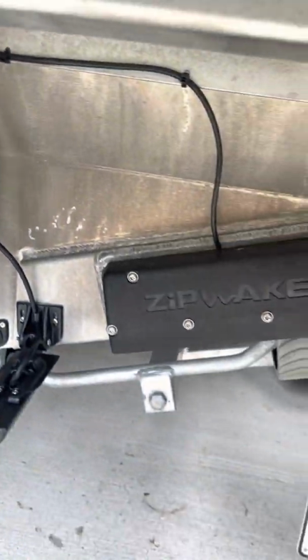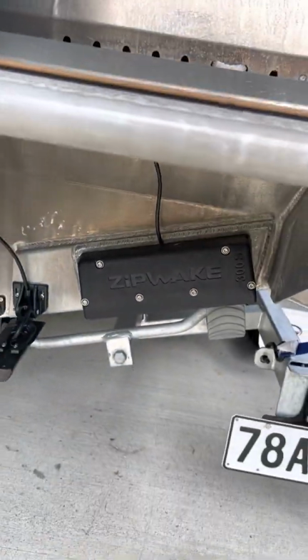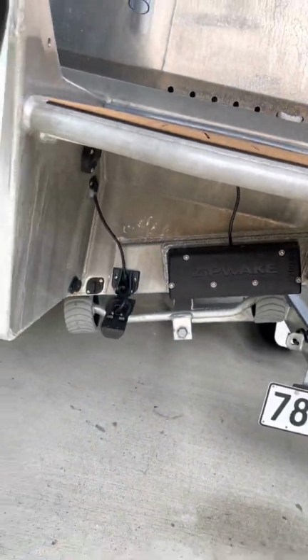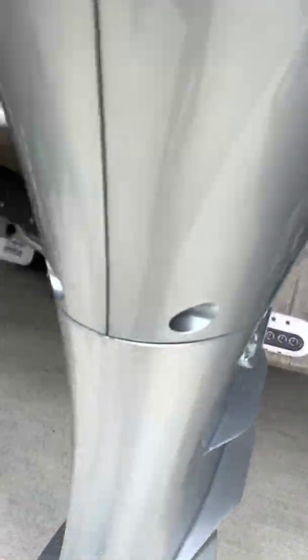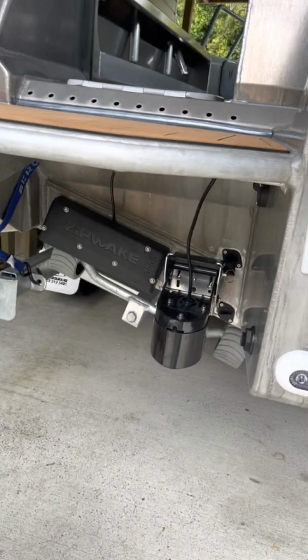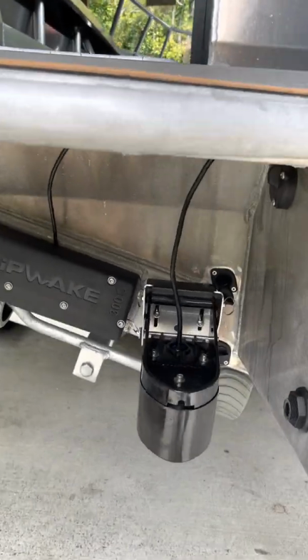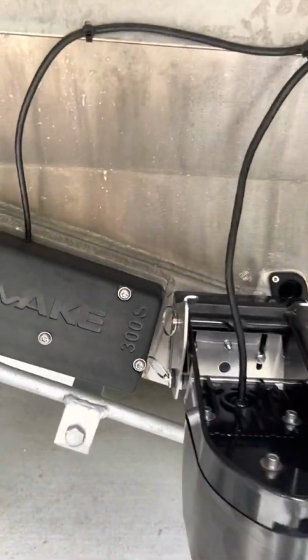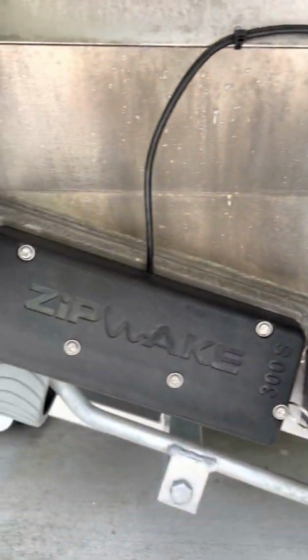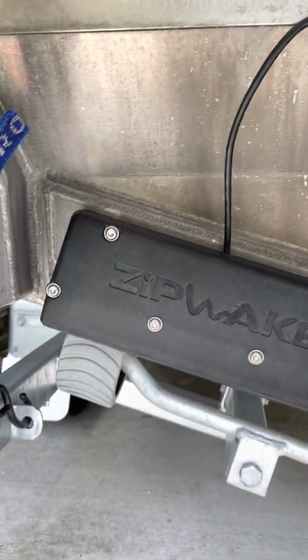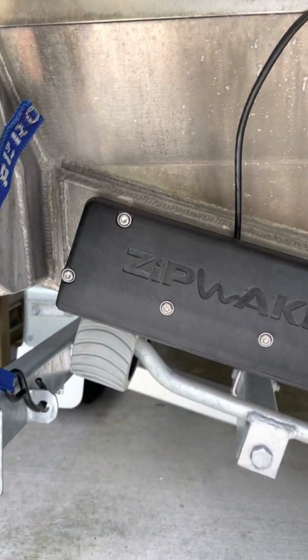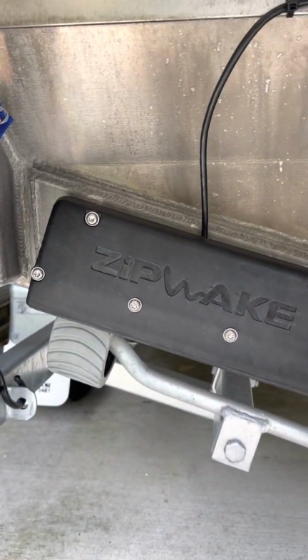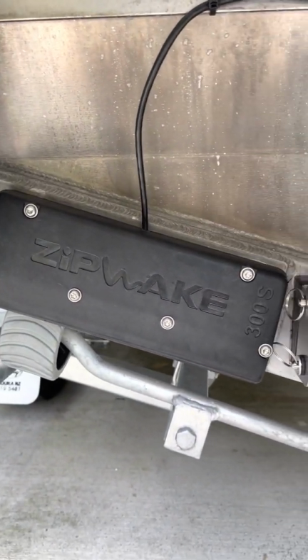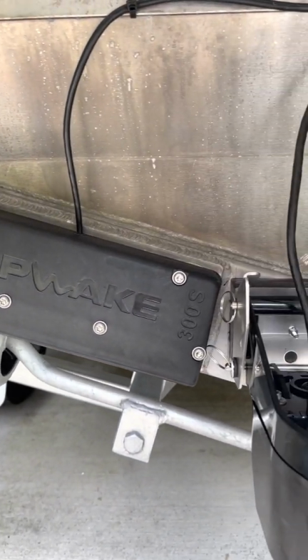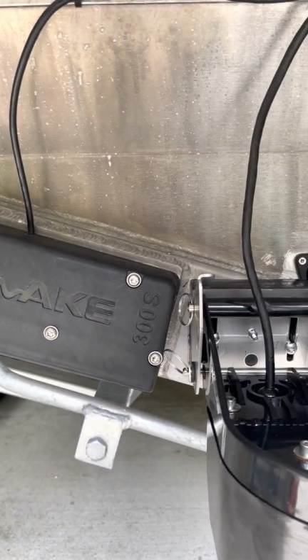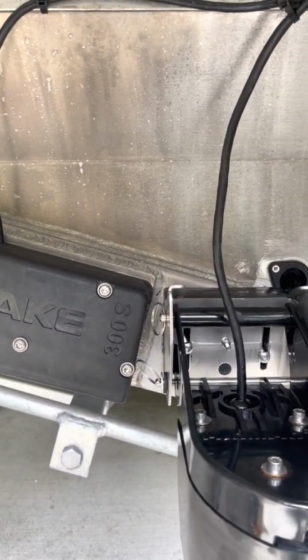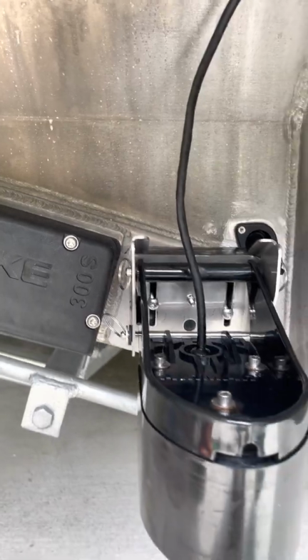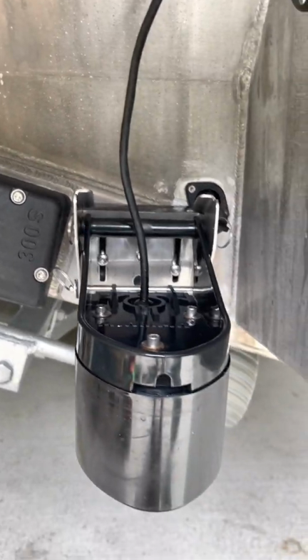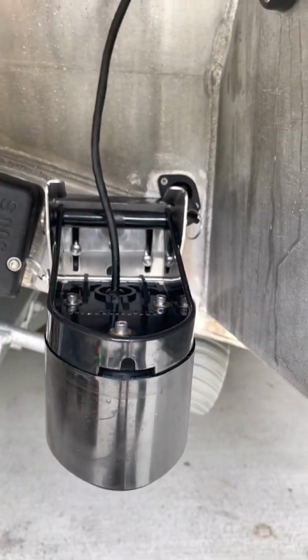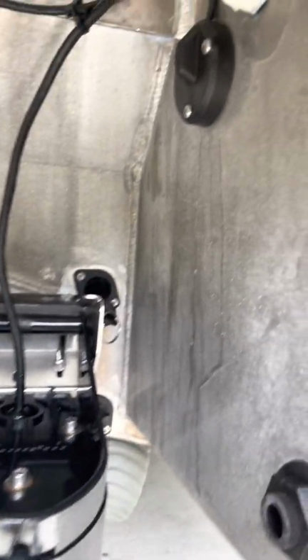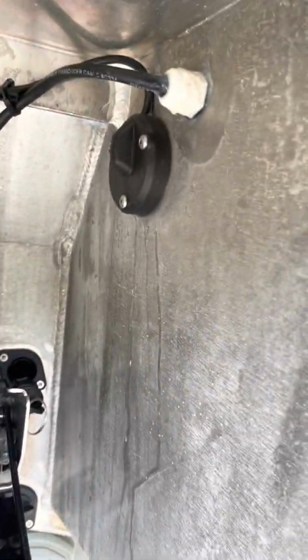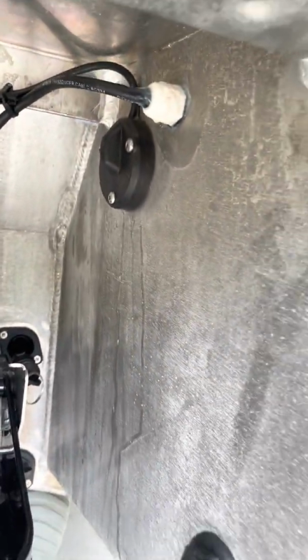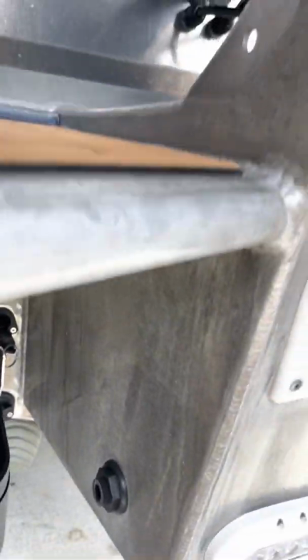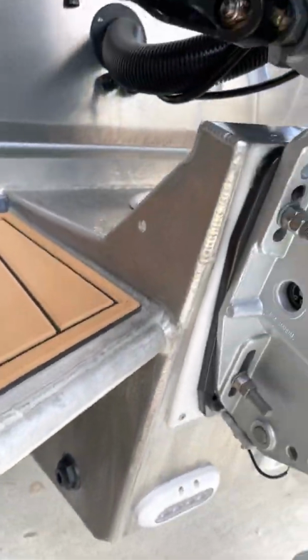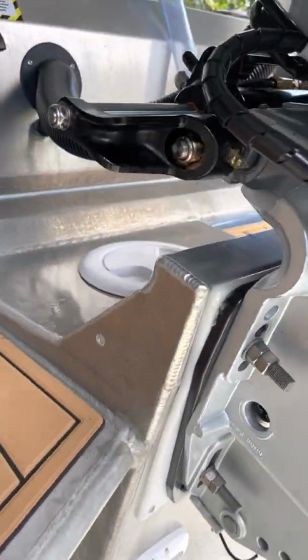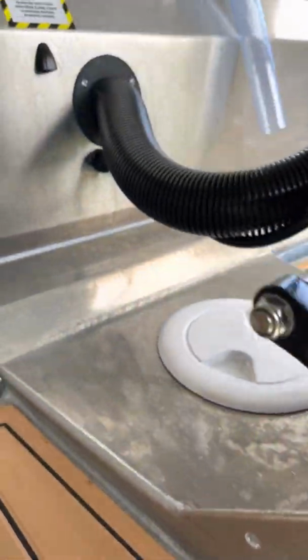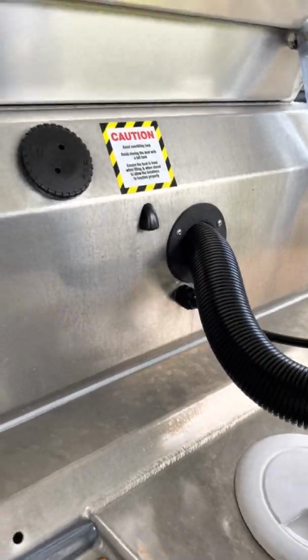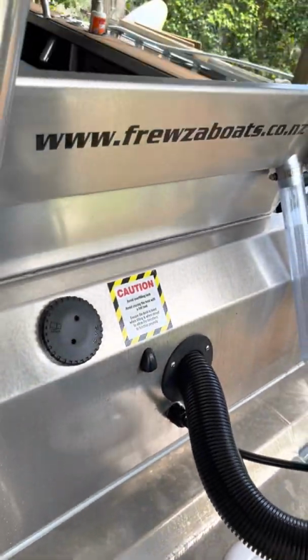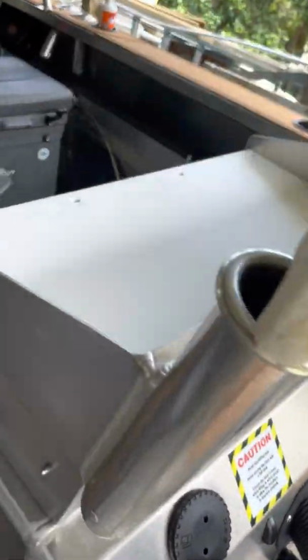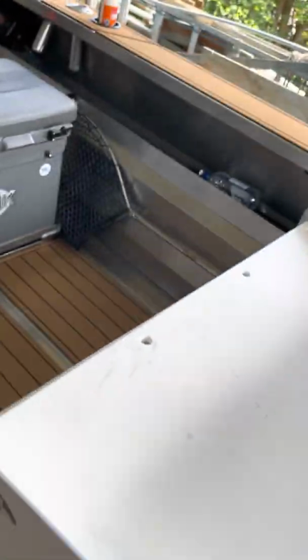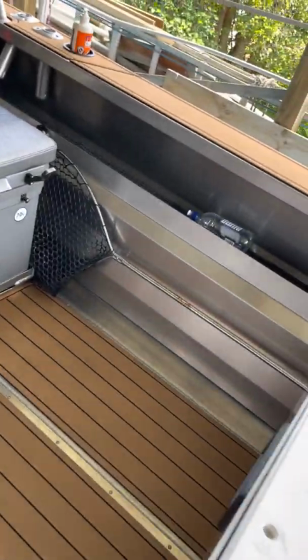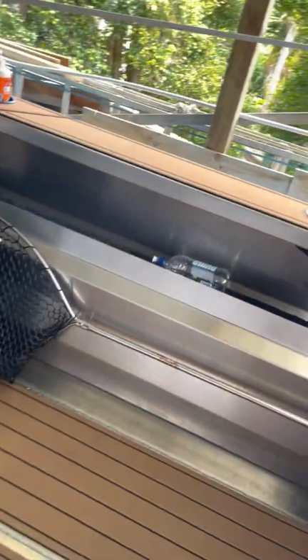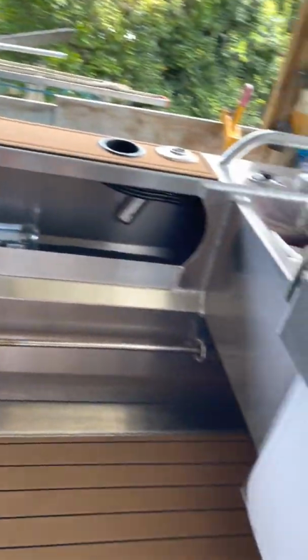So that's the right hand side. Over to the left — same deal, separate plate, transducer still fits. Cable up through the gland, through the engine pod.